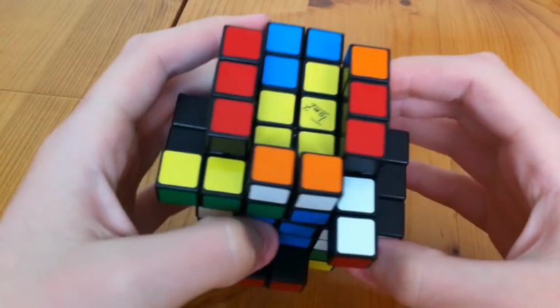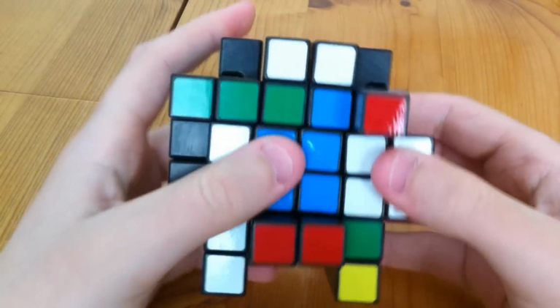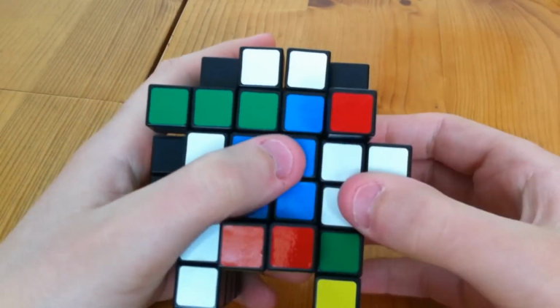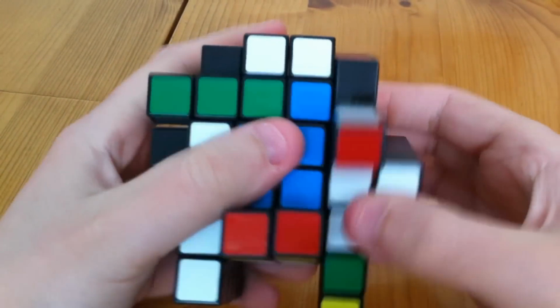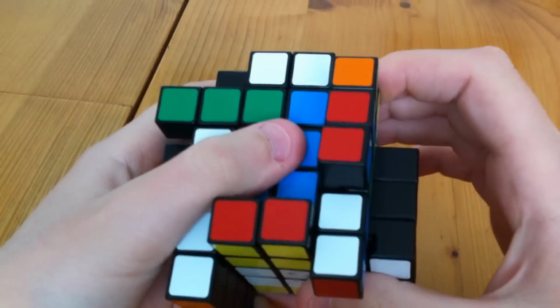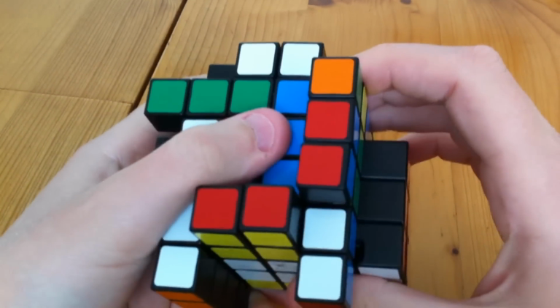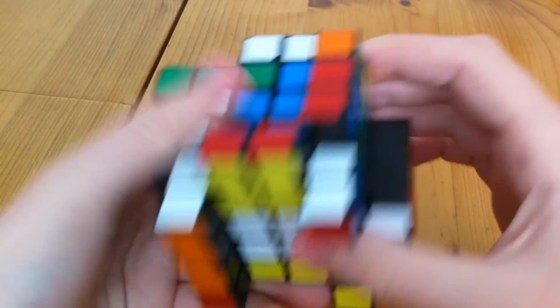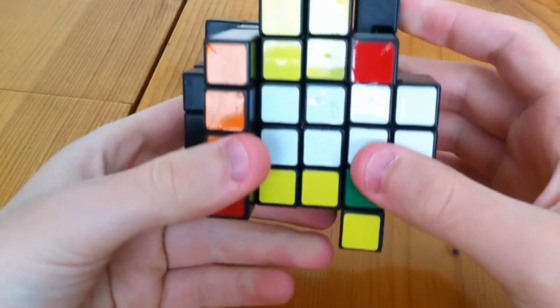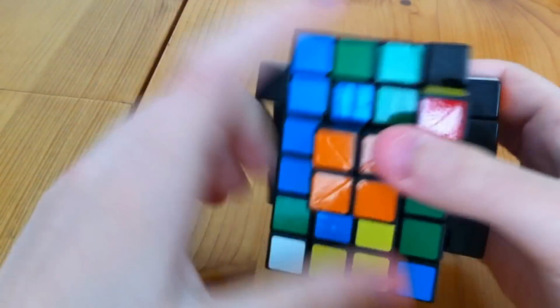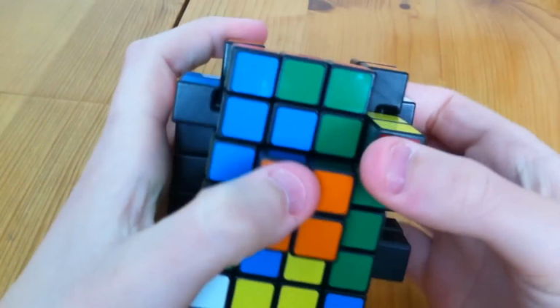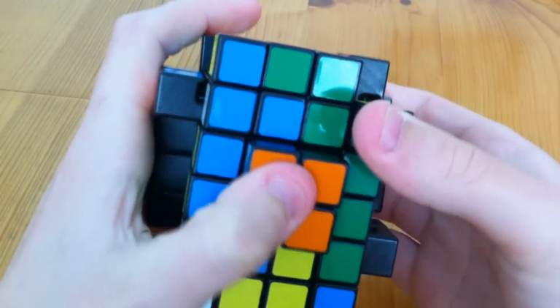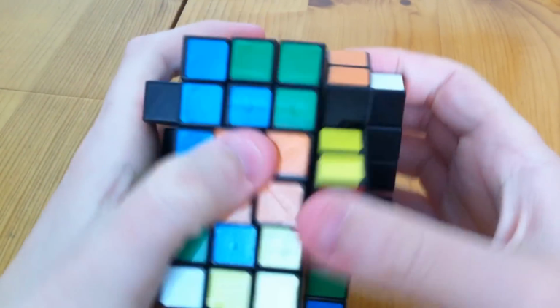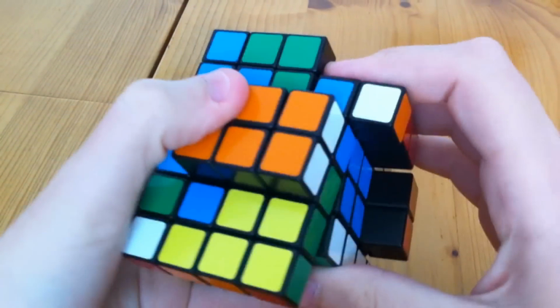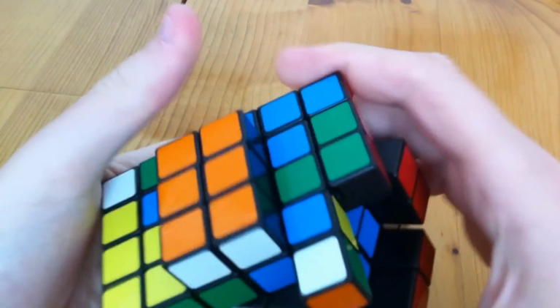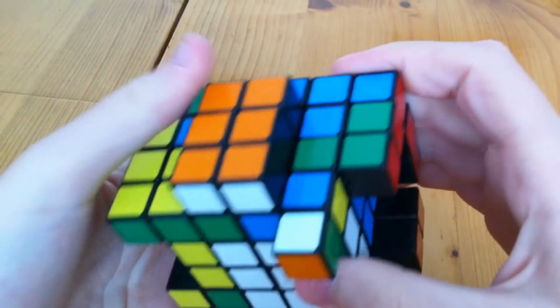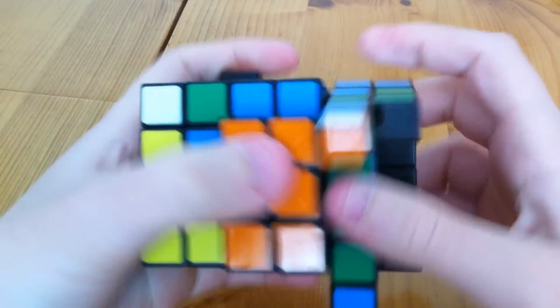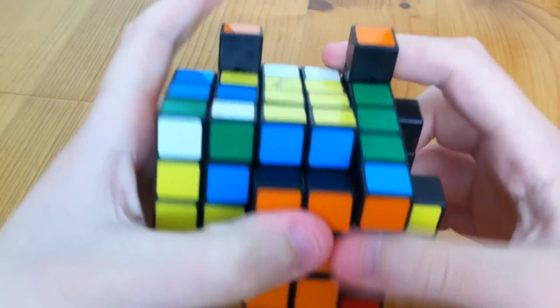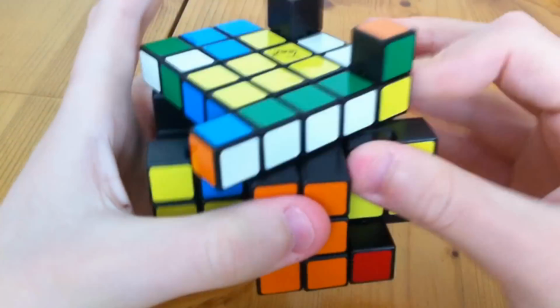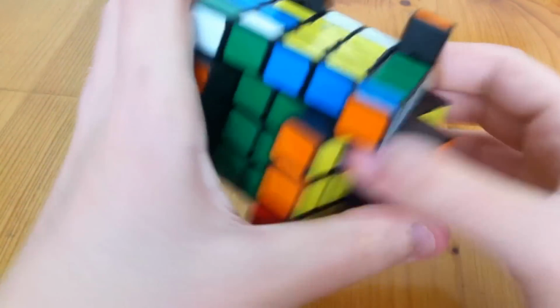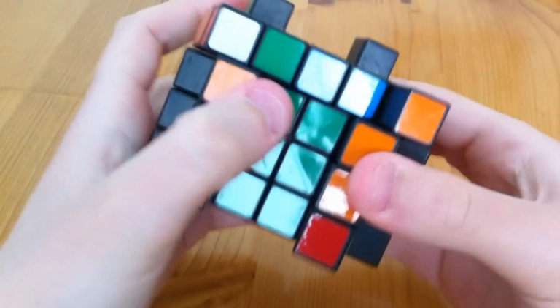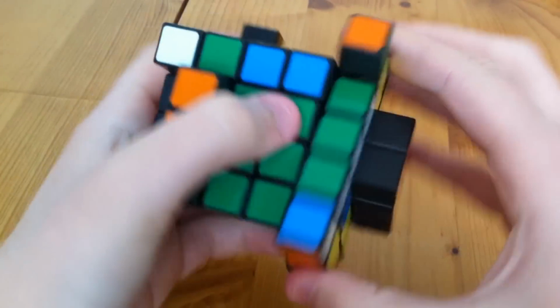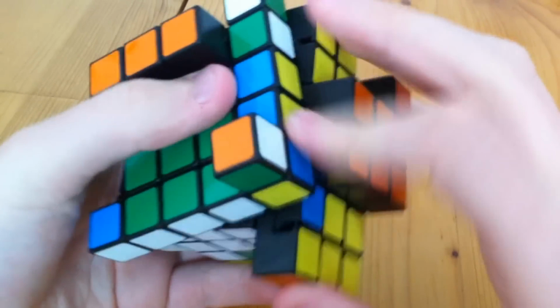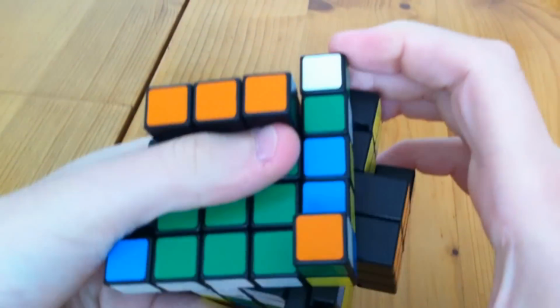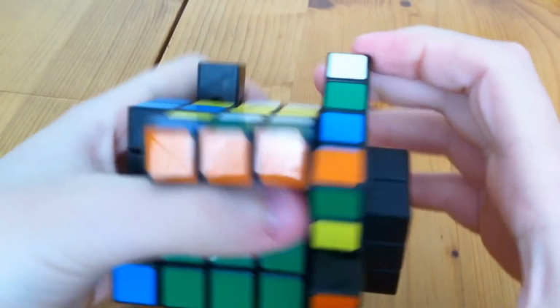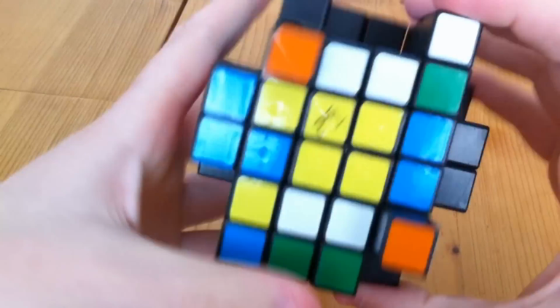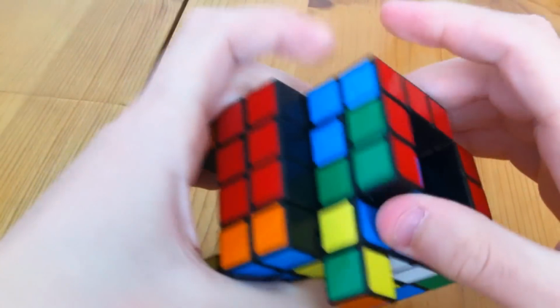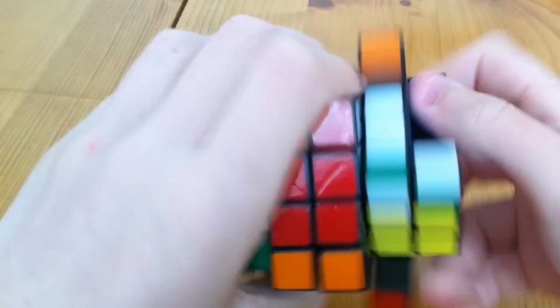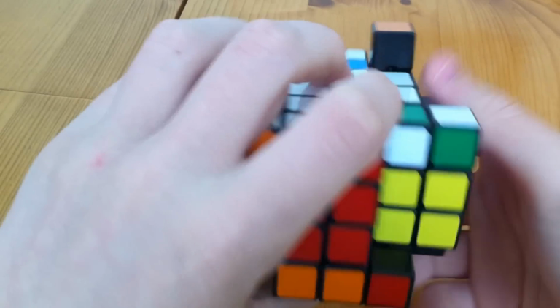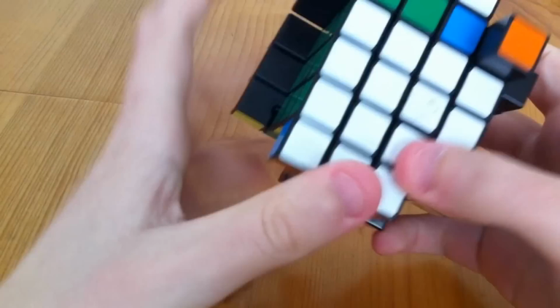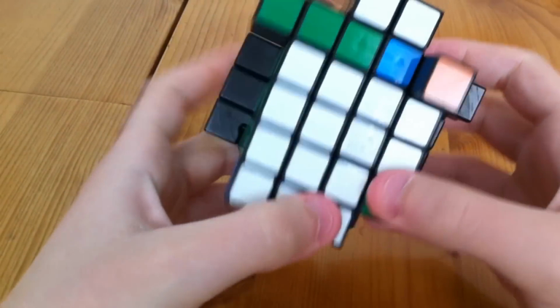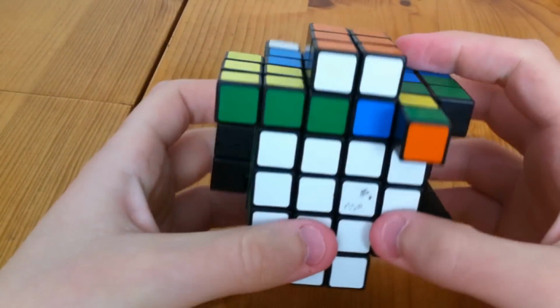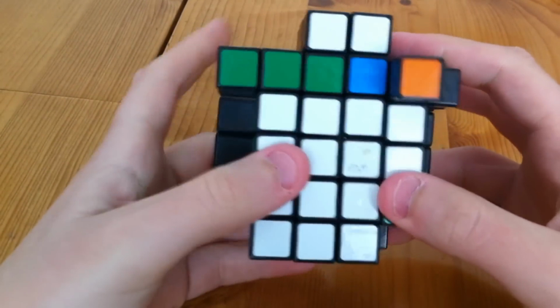And now we solve it like a 3x3. So we solve the cross on the bottom. So there you go, that's the cross.